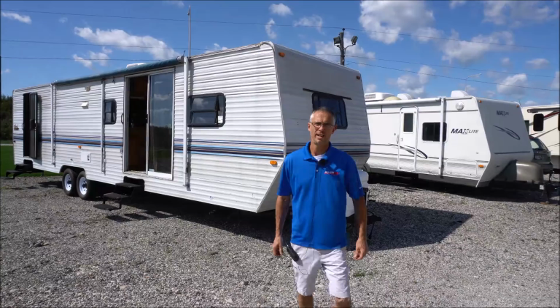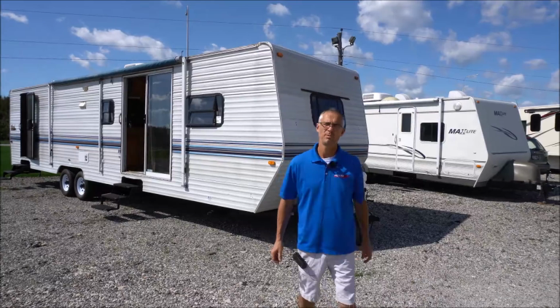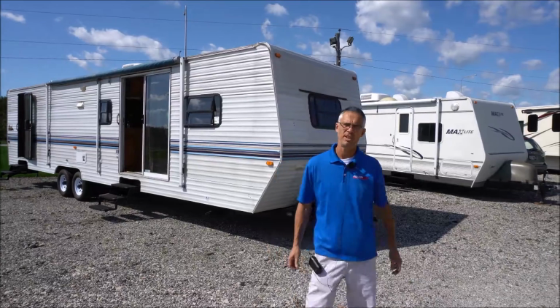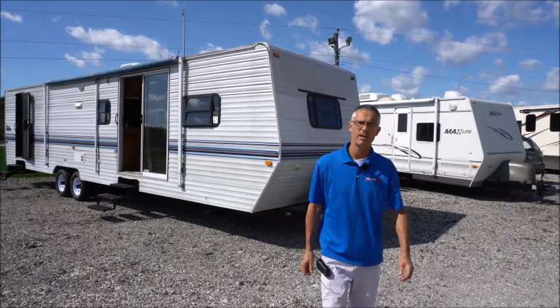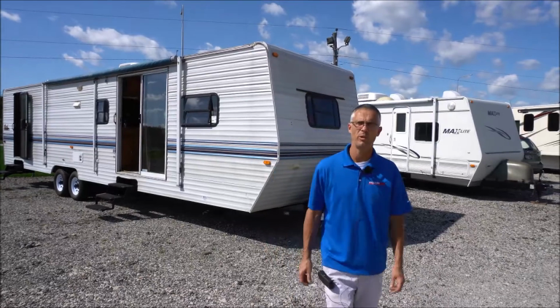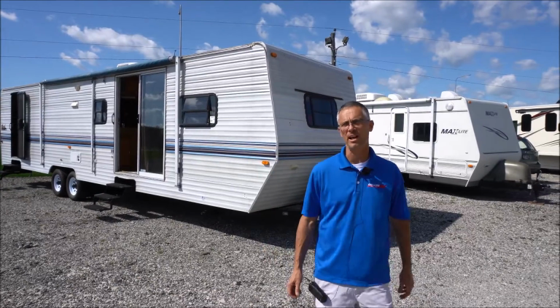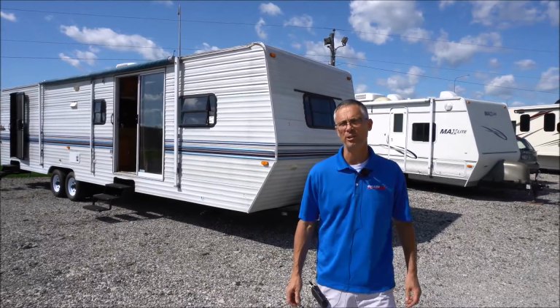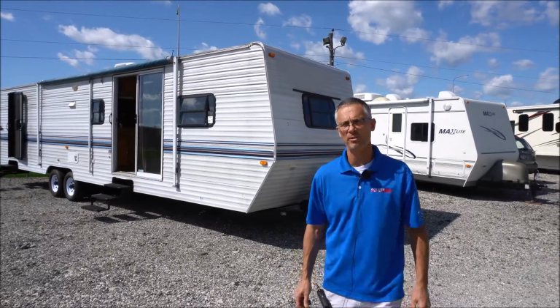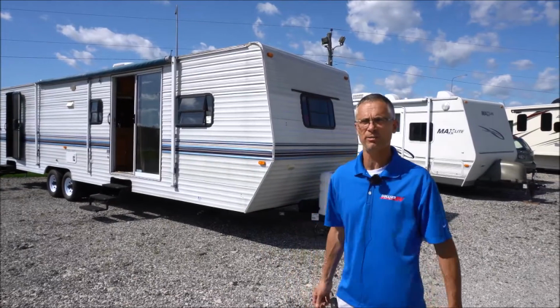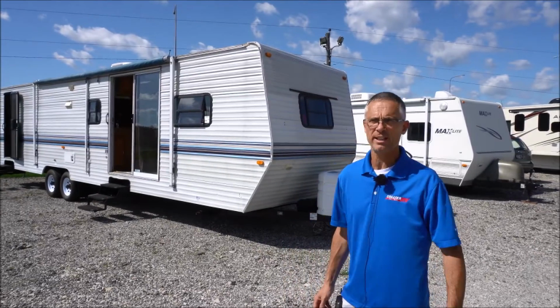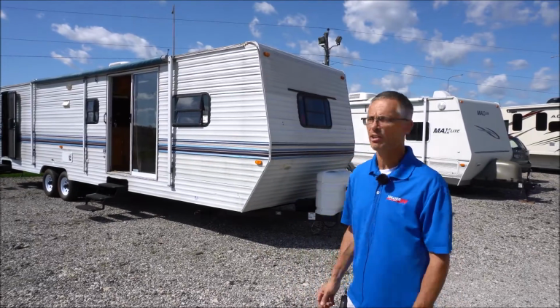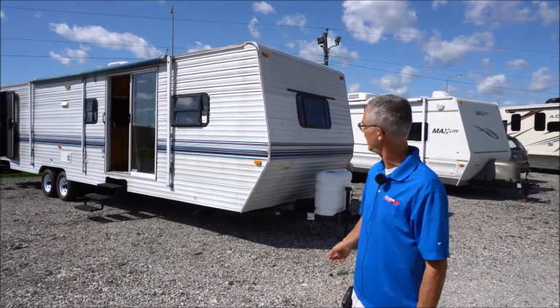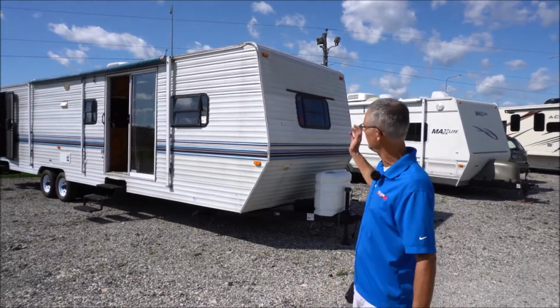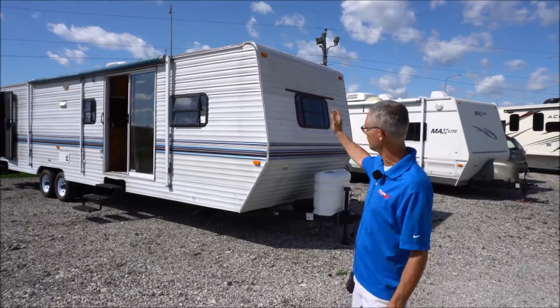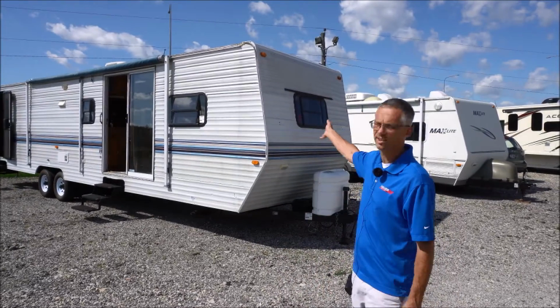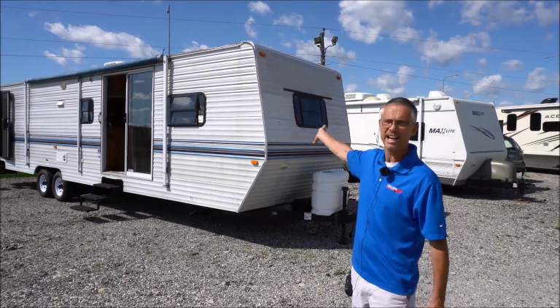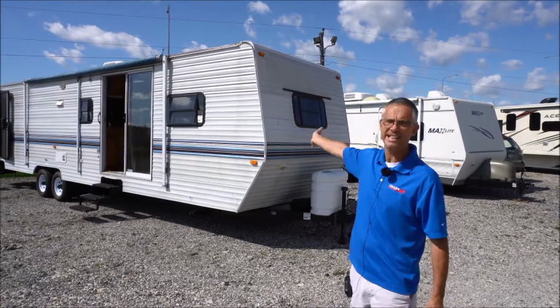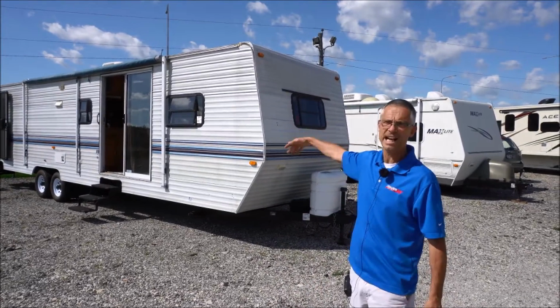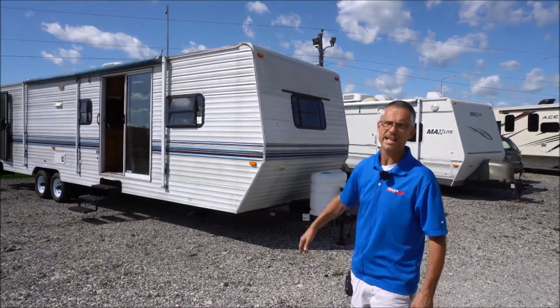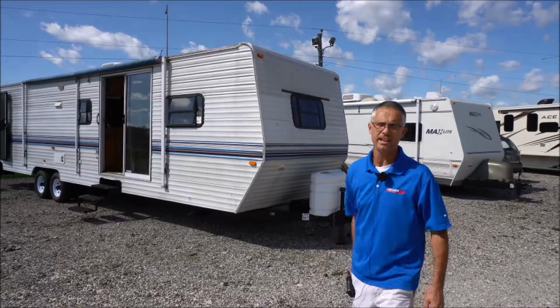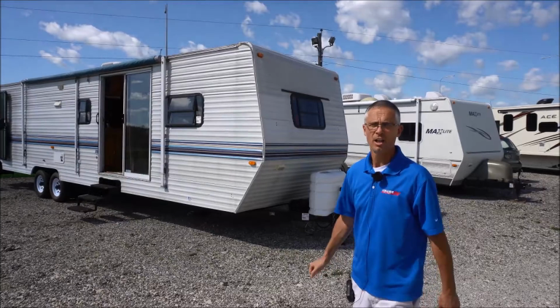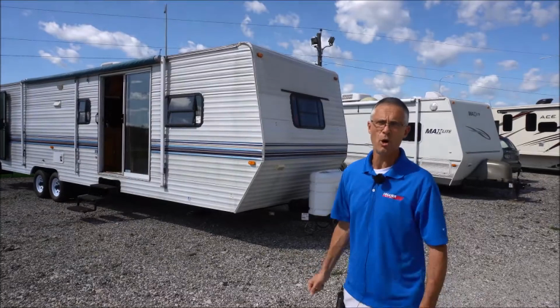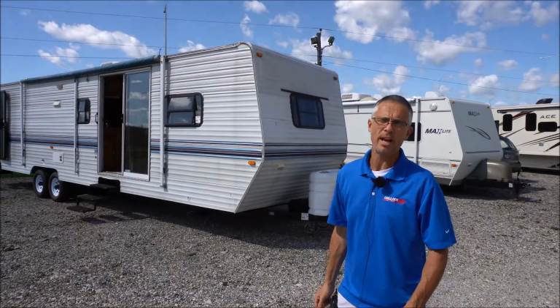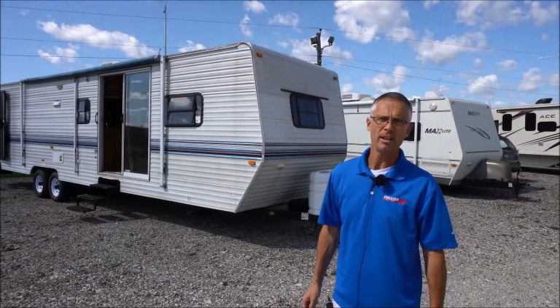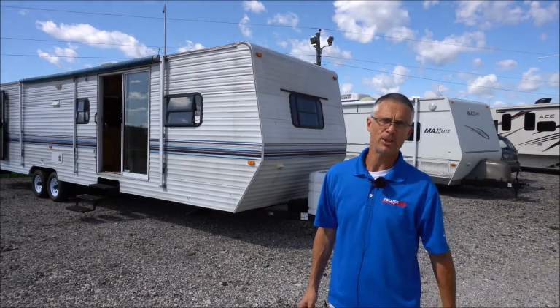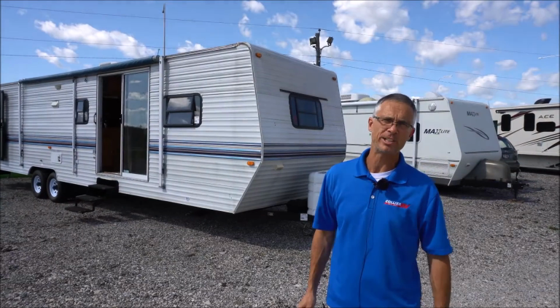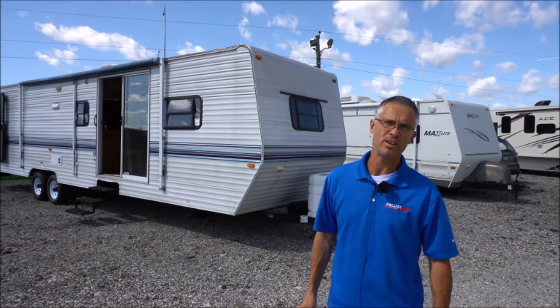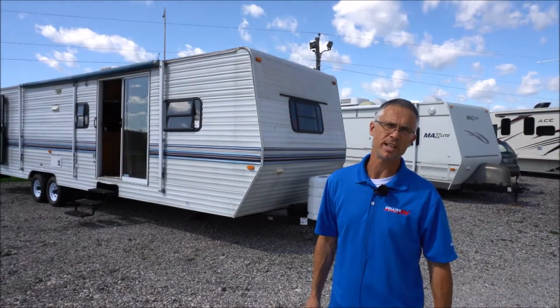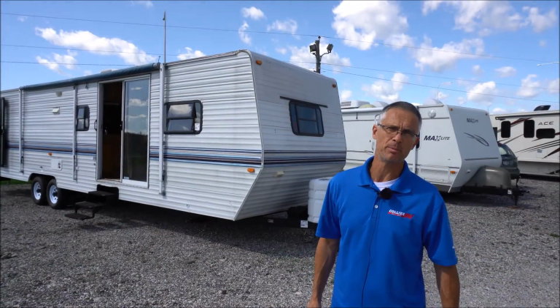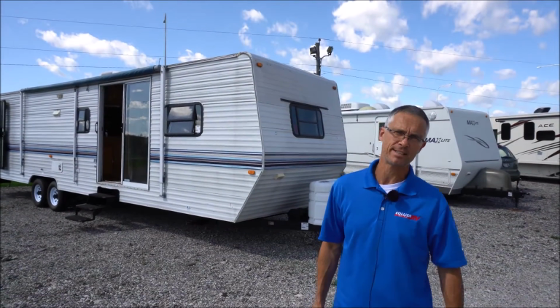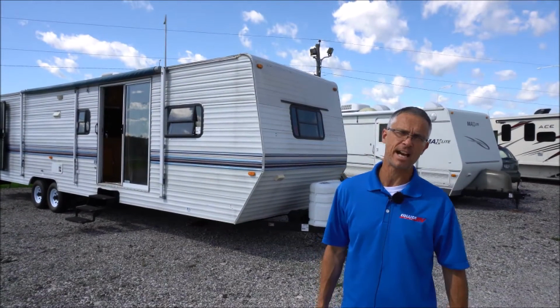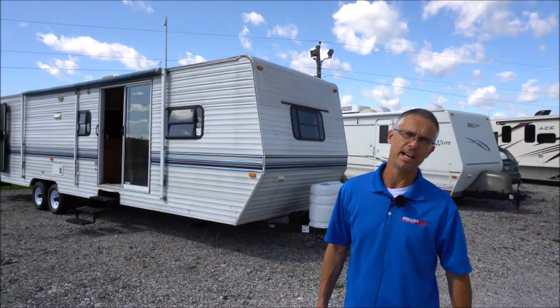Hey, I'm Steve. I'm with Collier RV of Lake County, and this is a 1998 Nomad 3710 by Skyline.